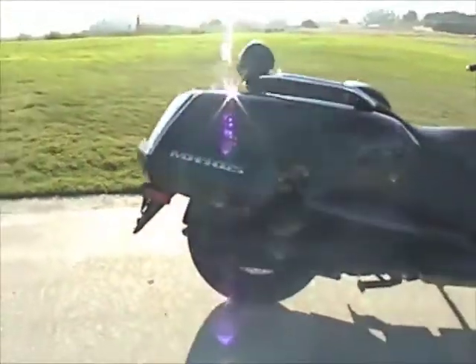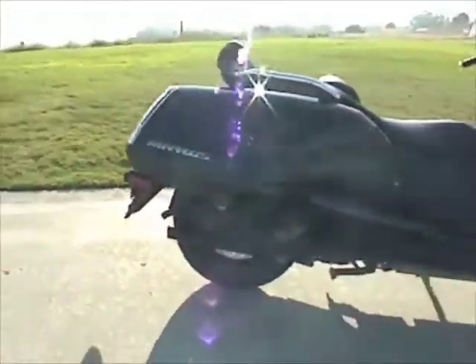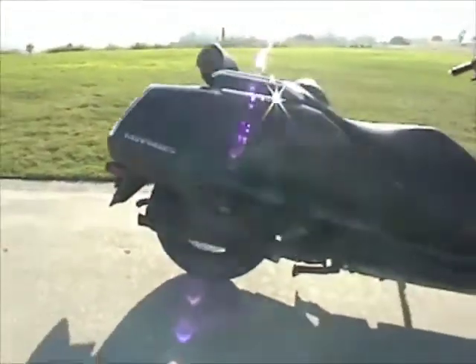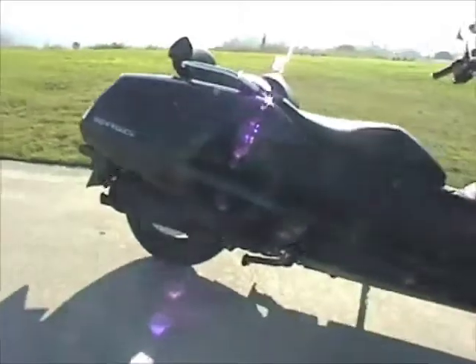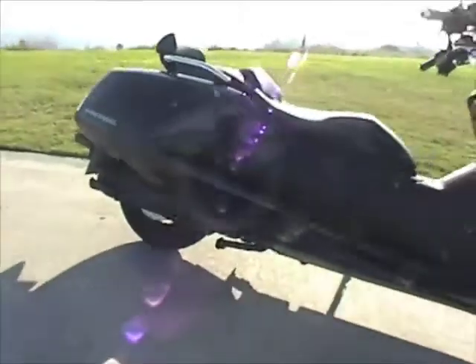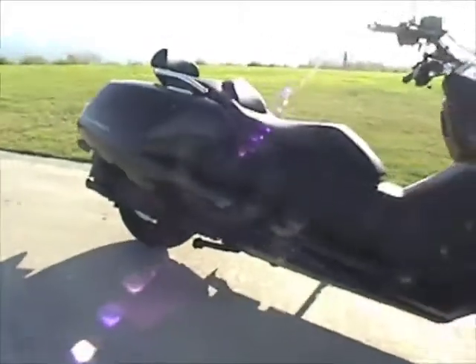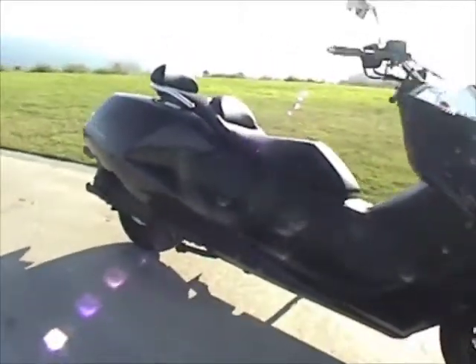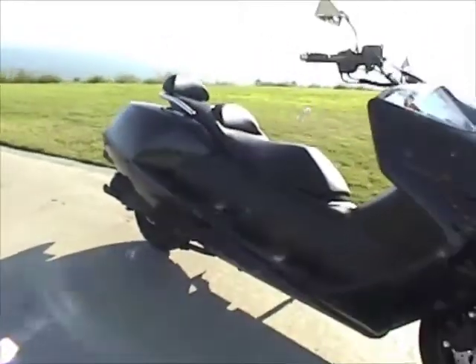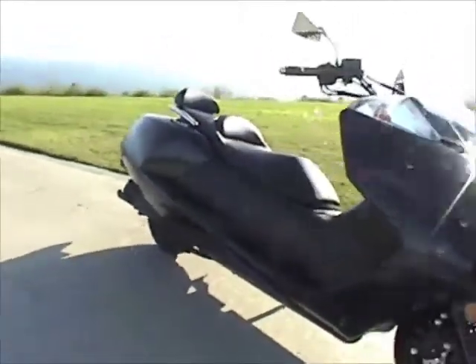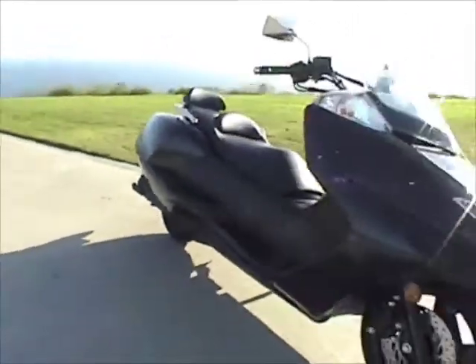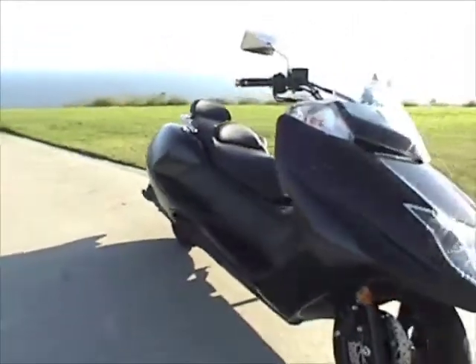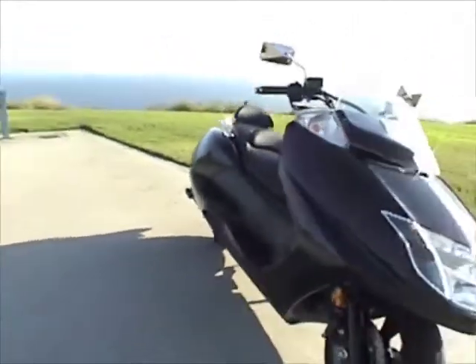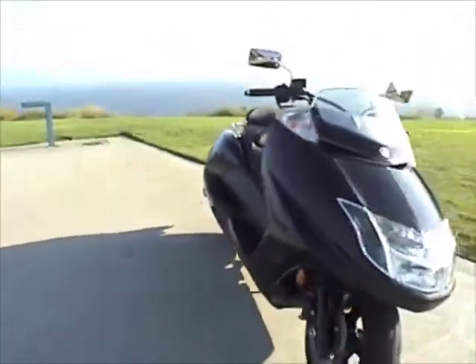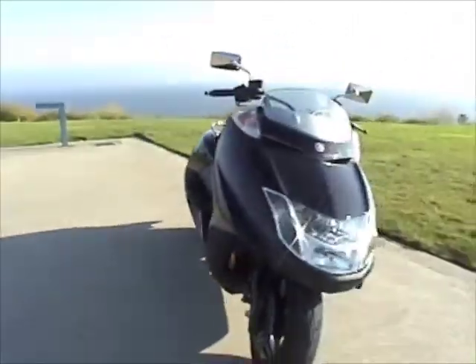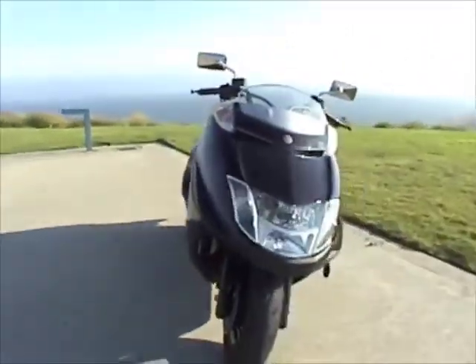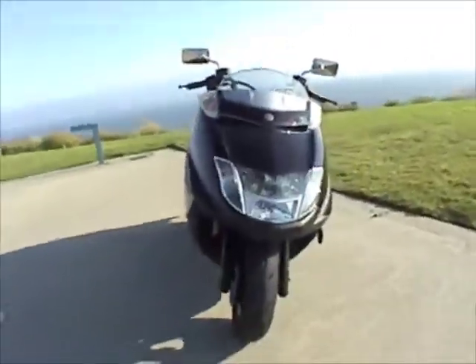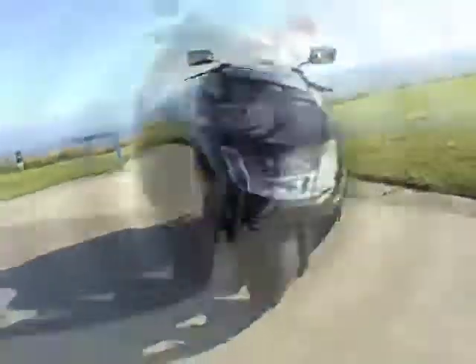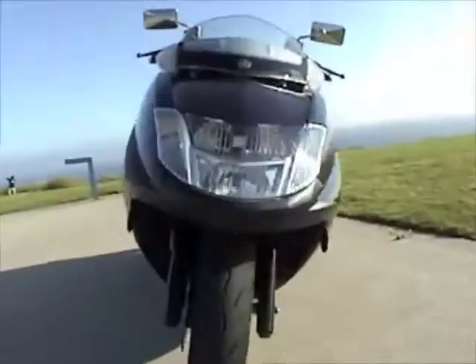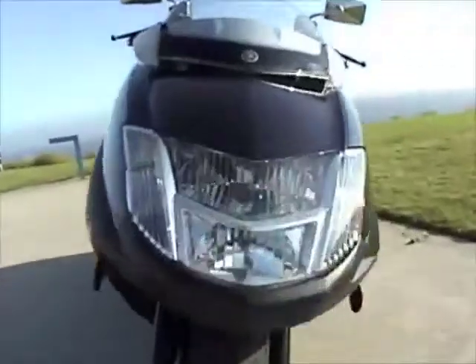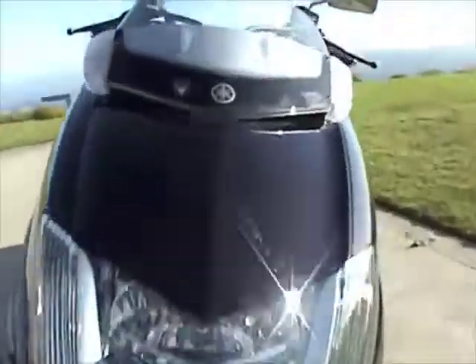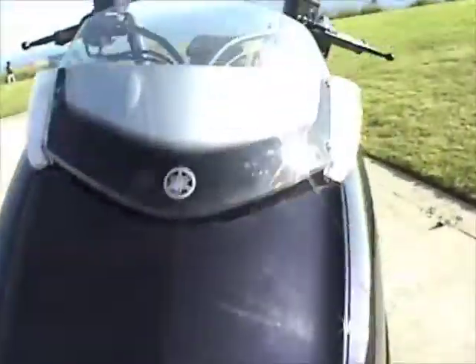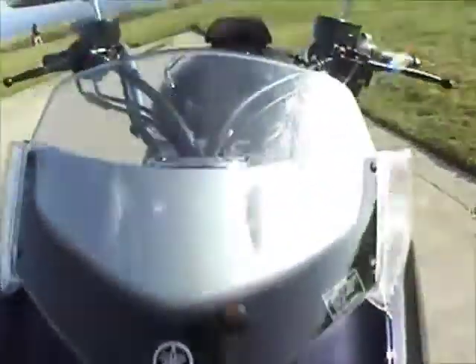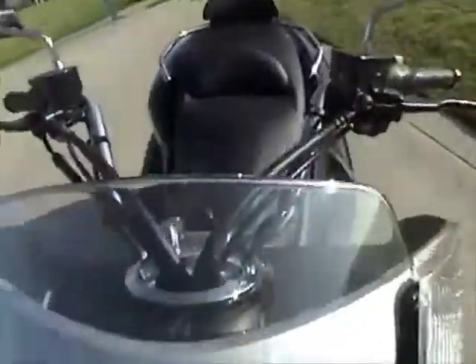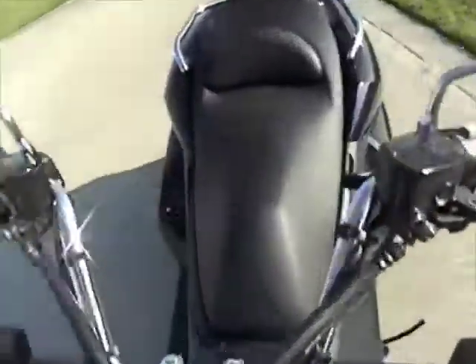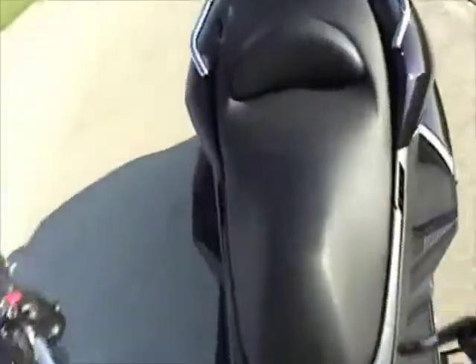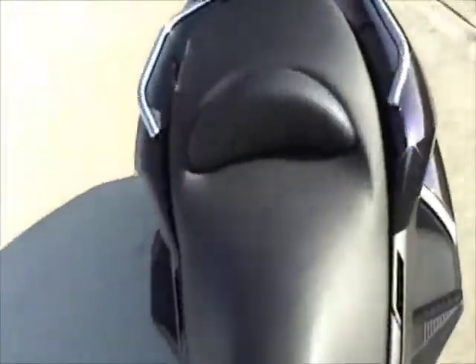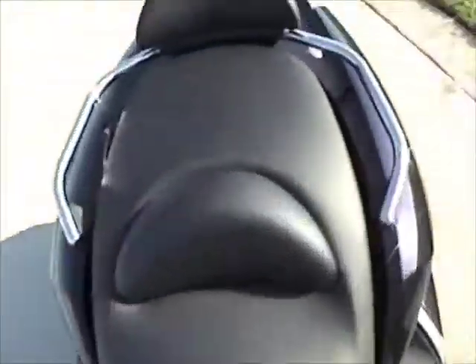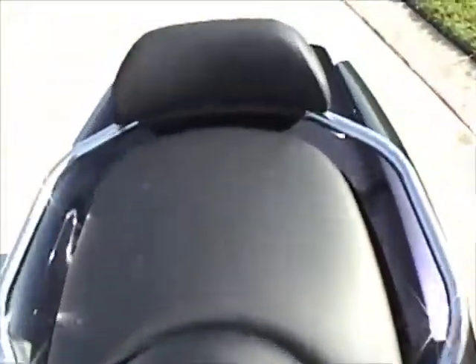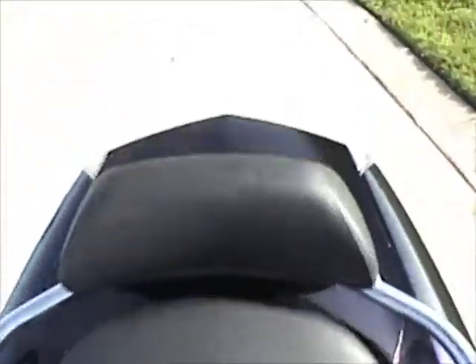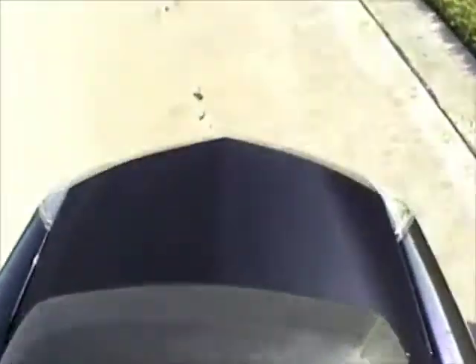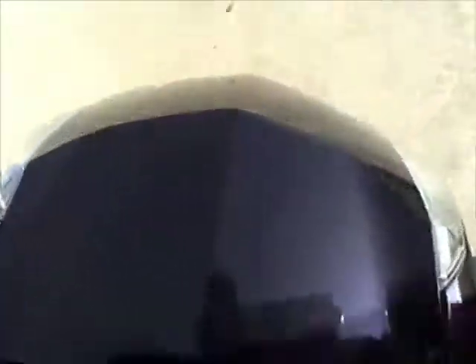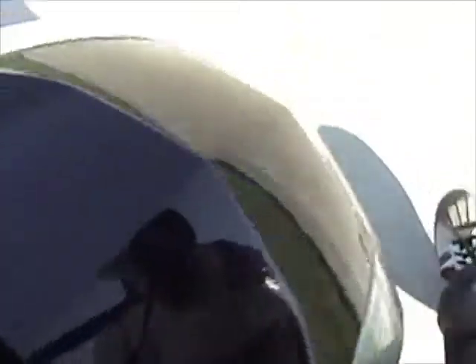Tip to tail, she's 93.3 inches long, with a seat height of just 25.8 inches. And to the American audience, she's the antithesis of what we know a scooter to be.